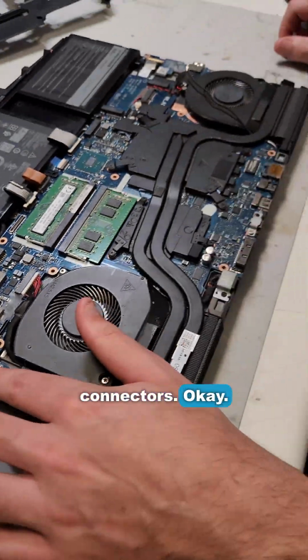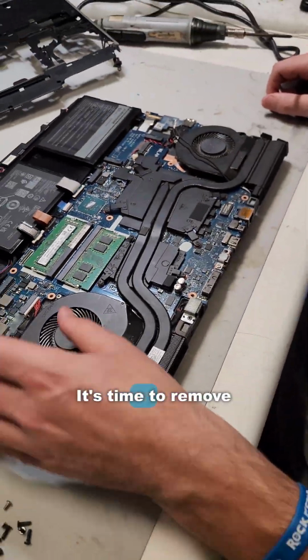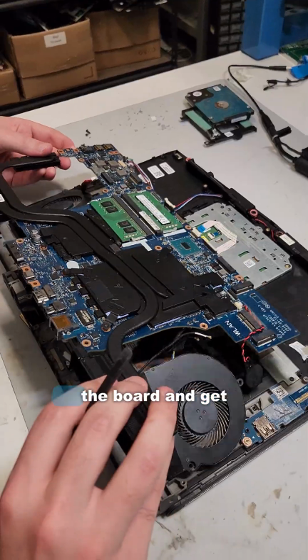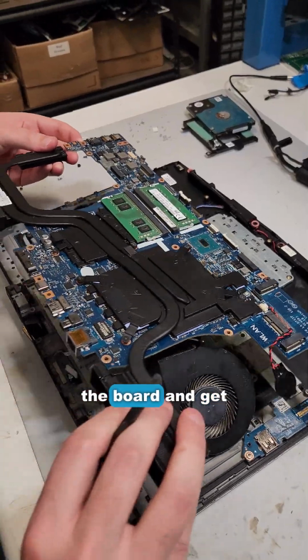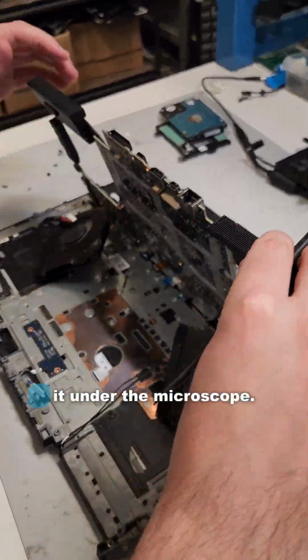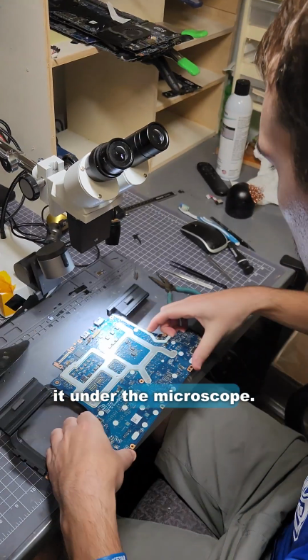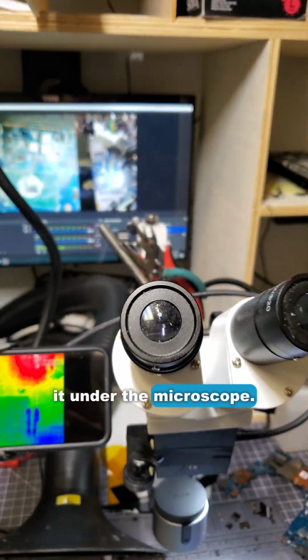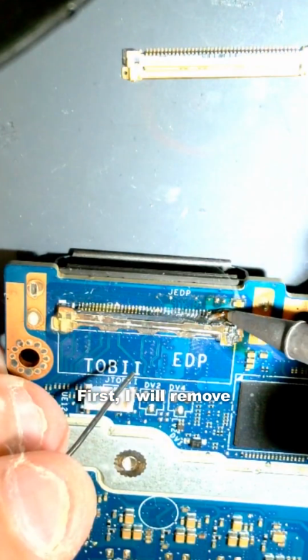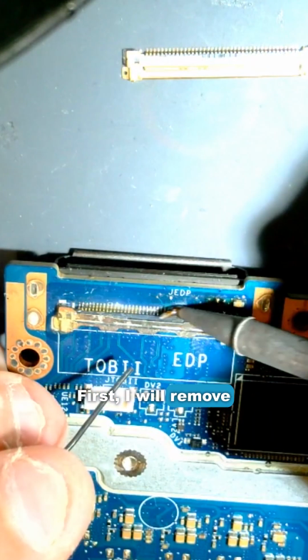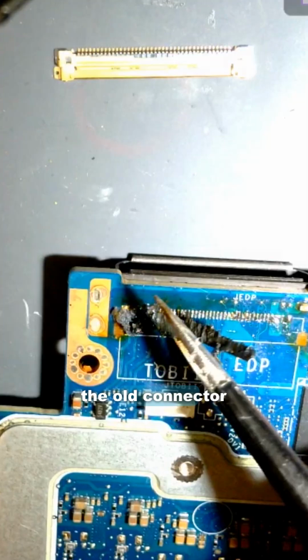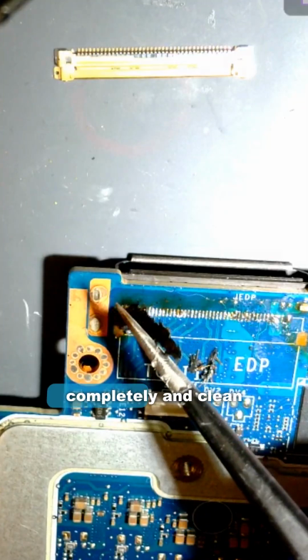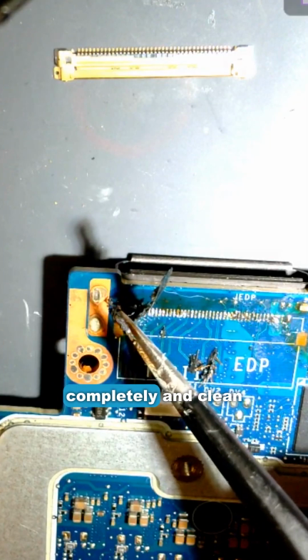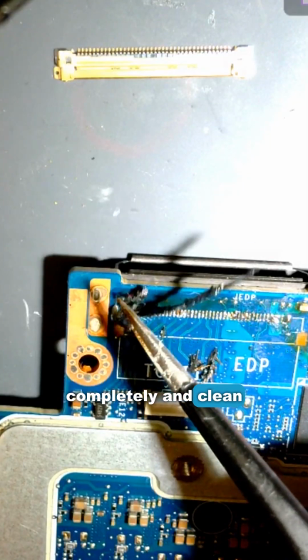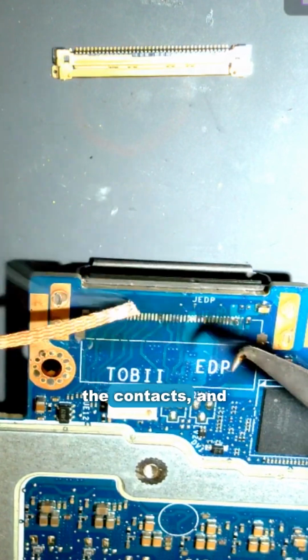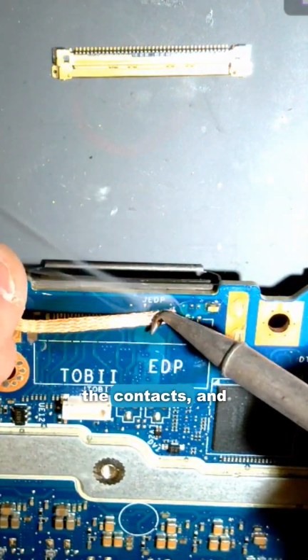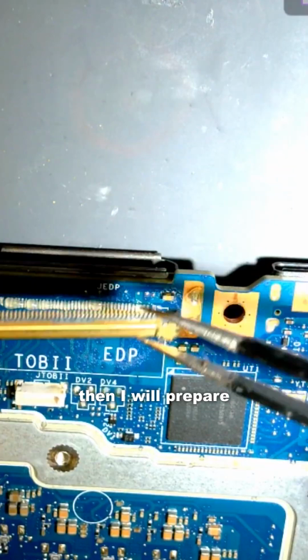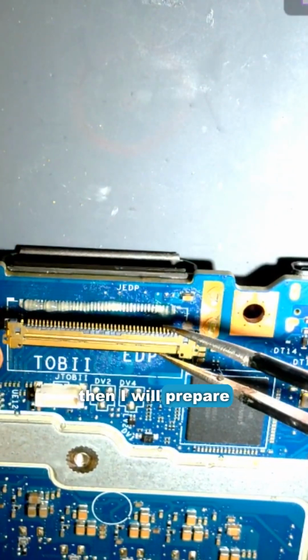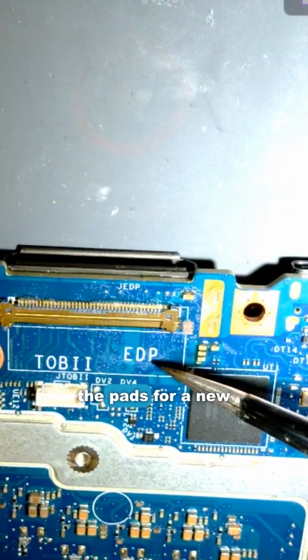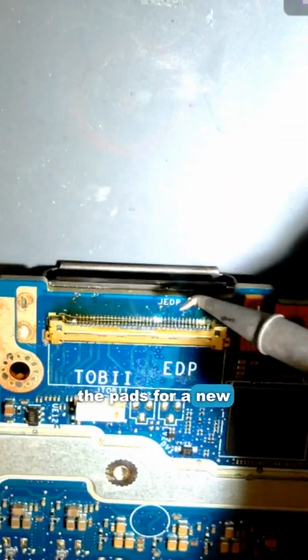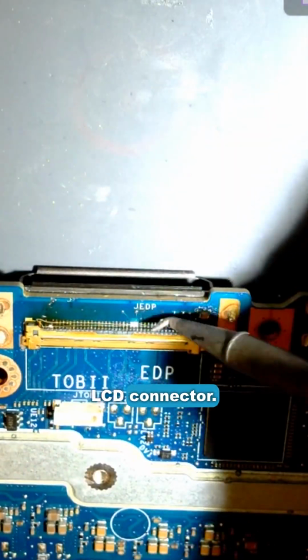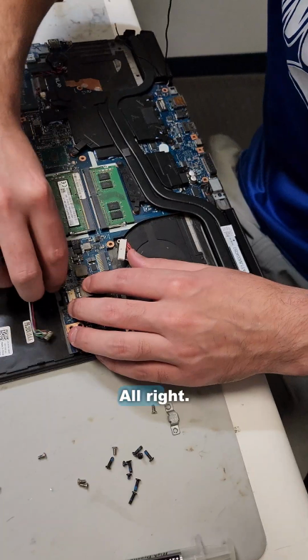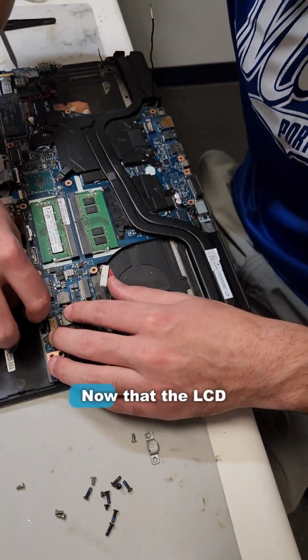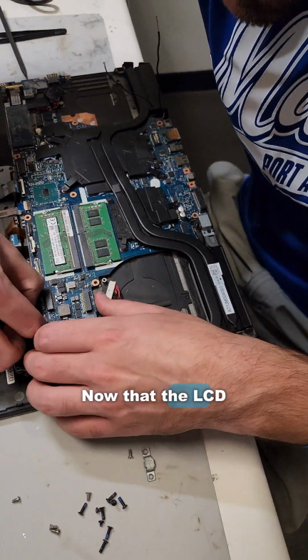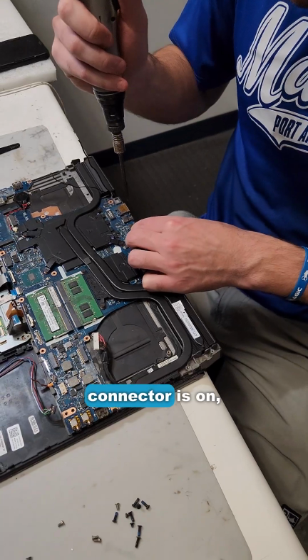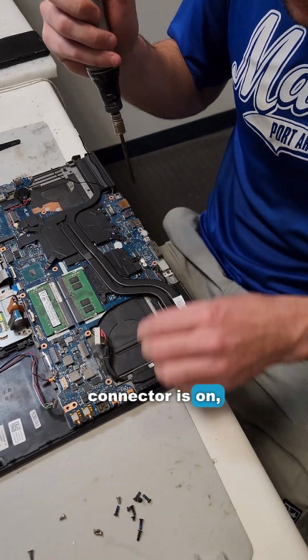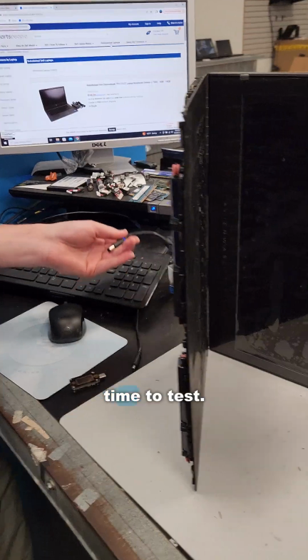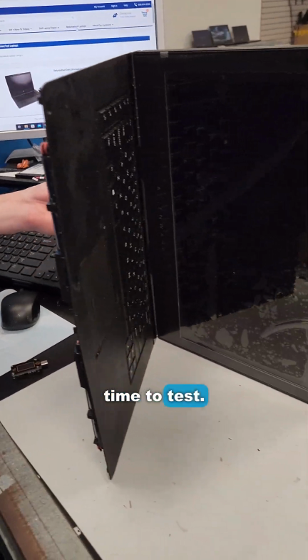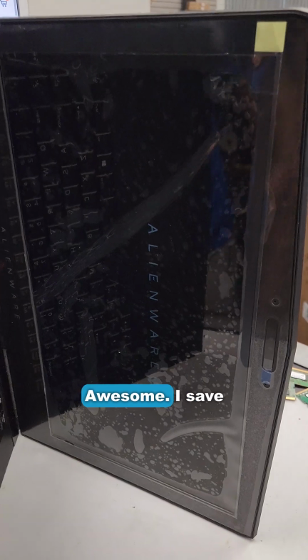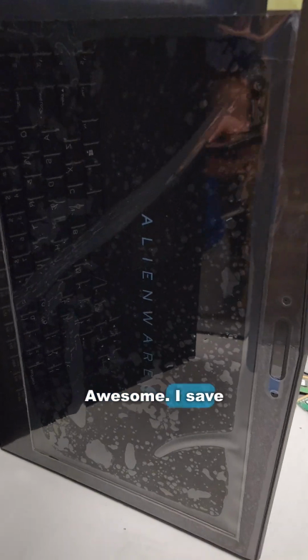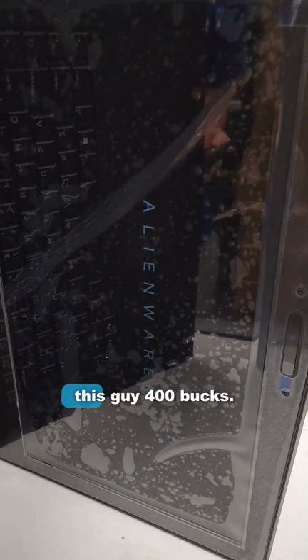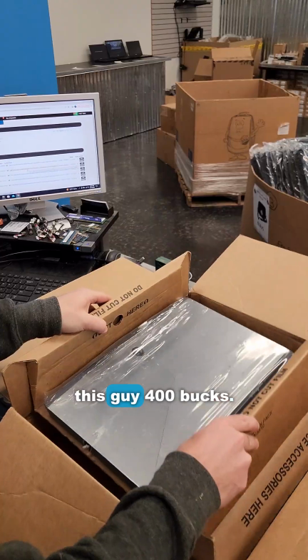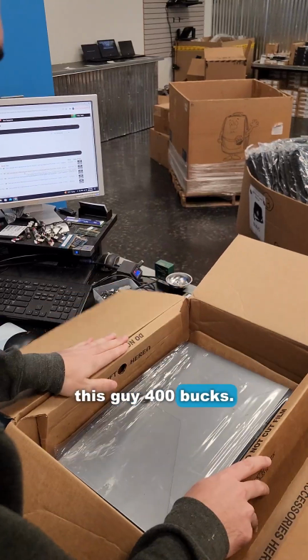Time to remove the board and get it under the microscope. First, I will remove the old connector completely and clean the contacts, then prepare the pad for a new connector. Now that the connector is on, time to test — awesome, I saved this guy 400 bucks.